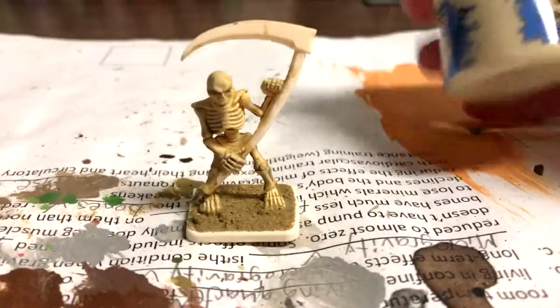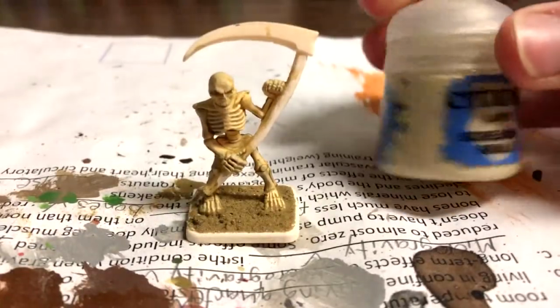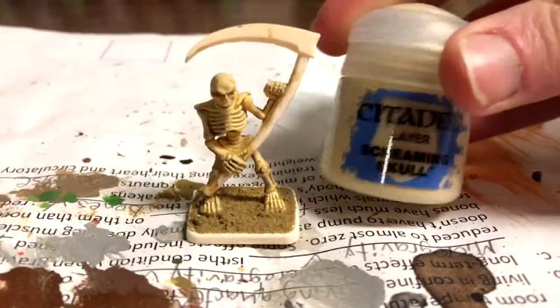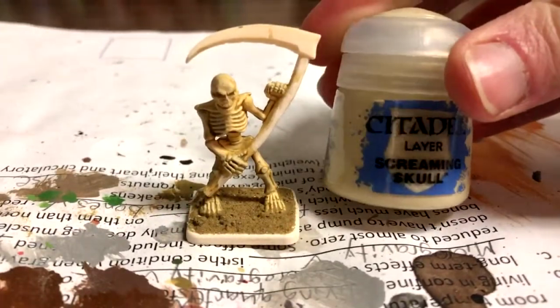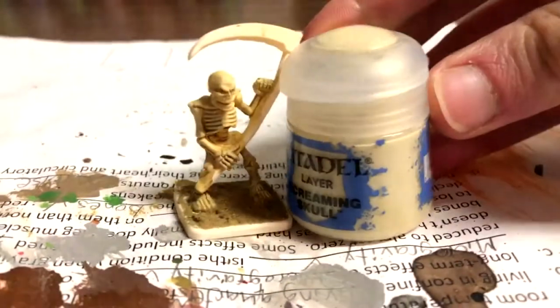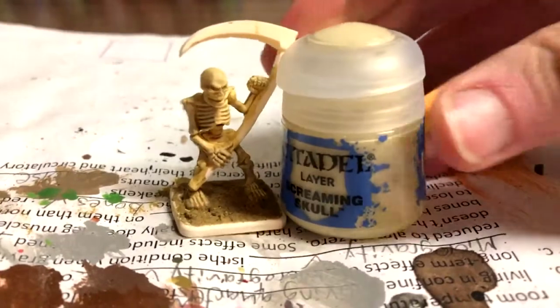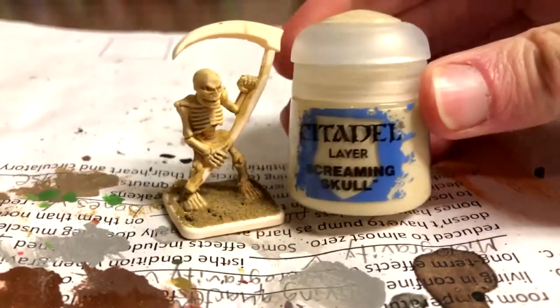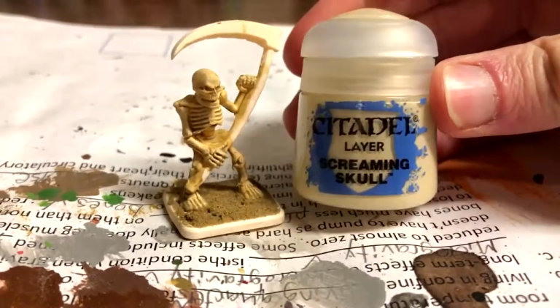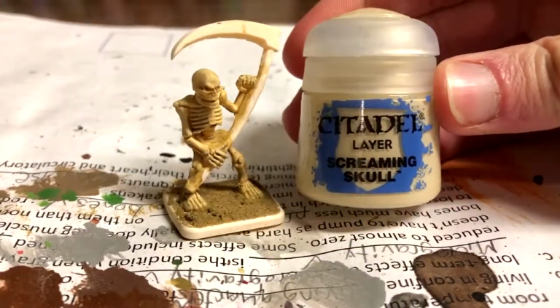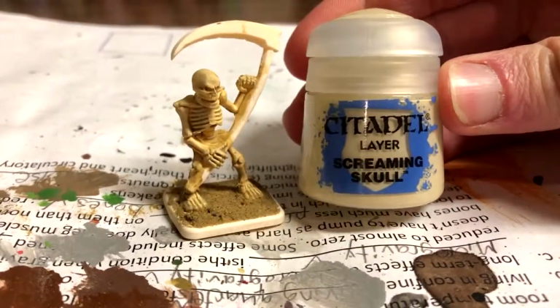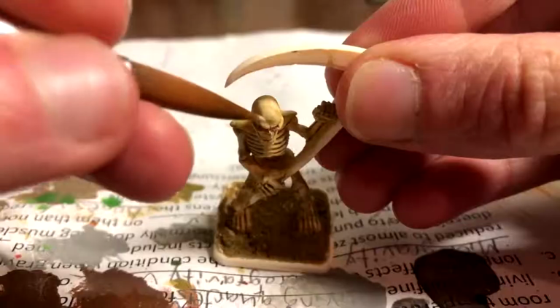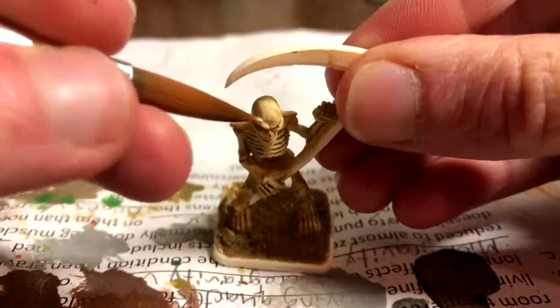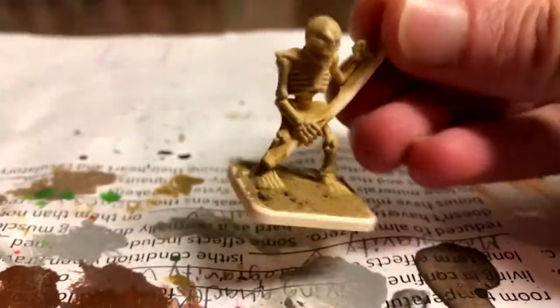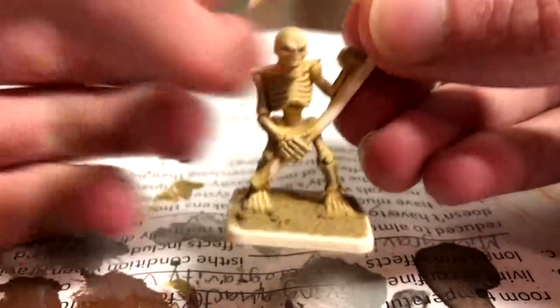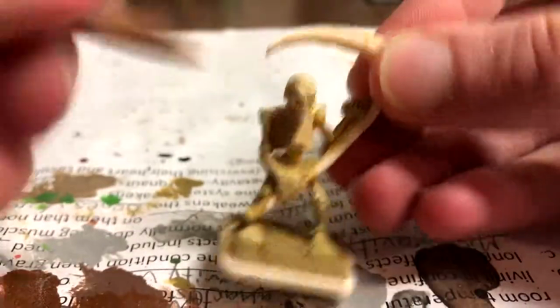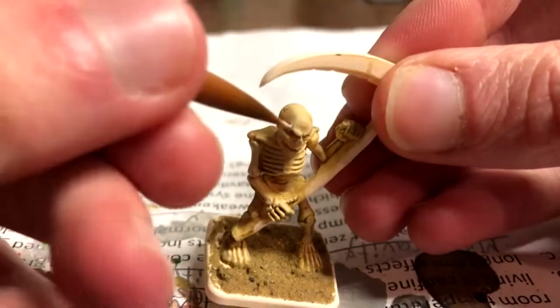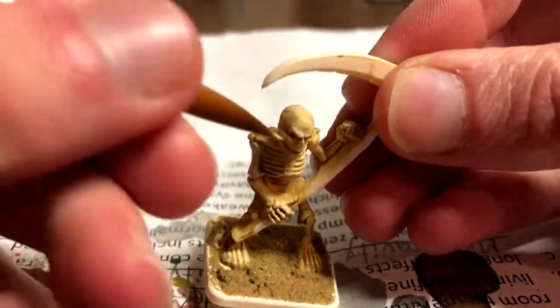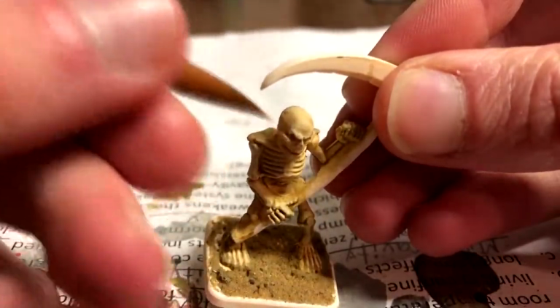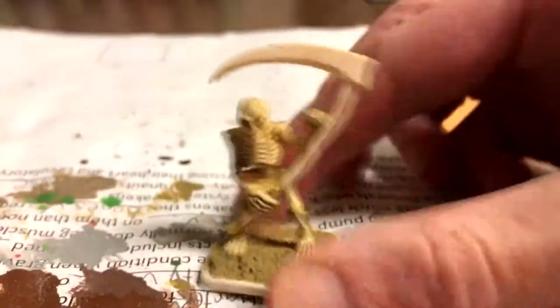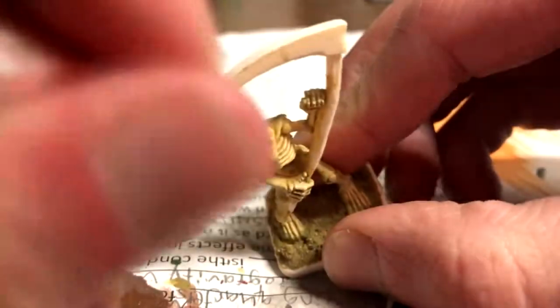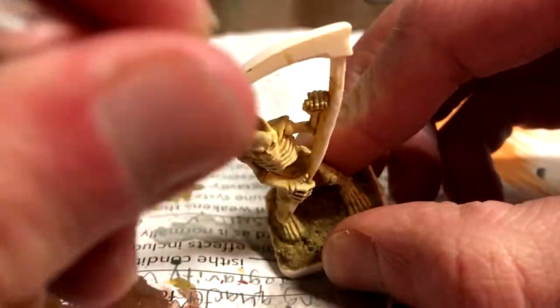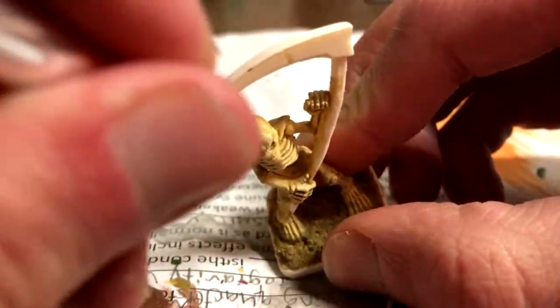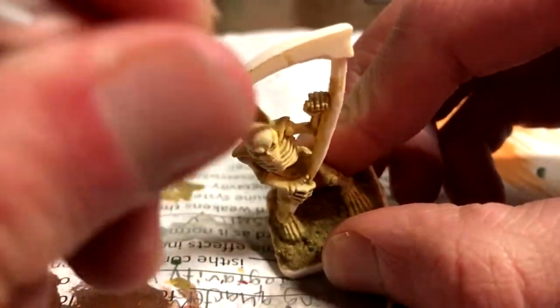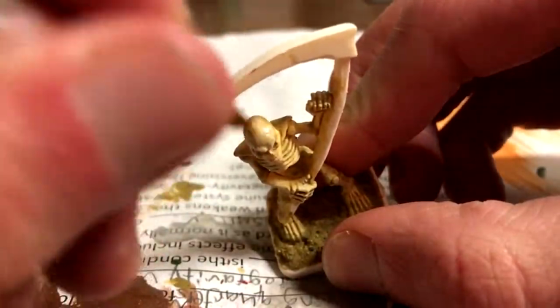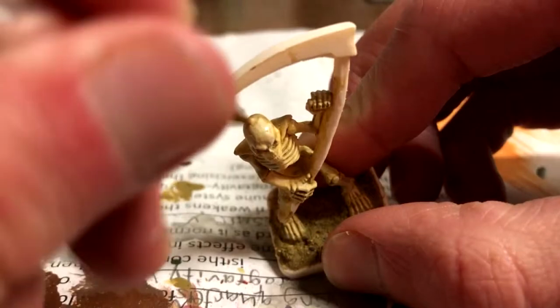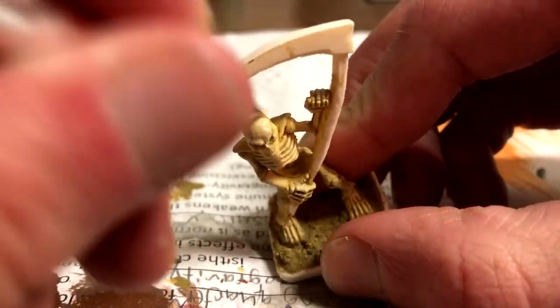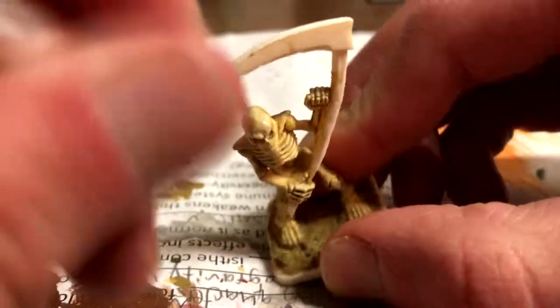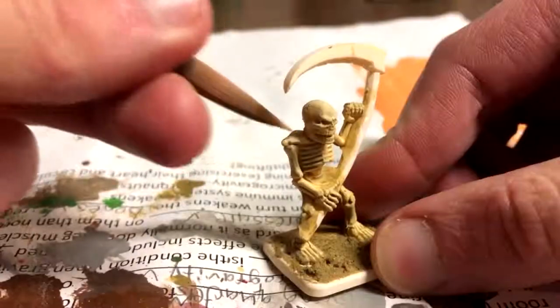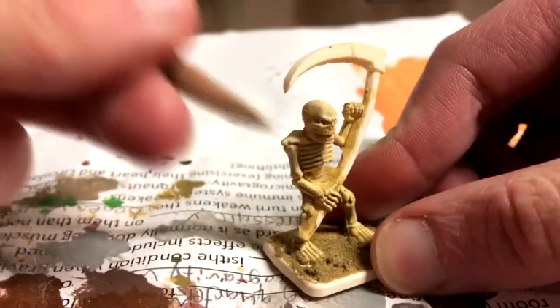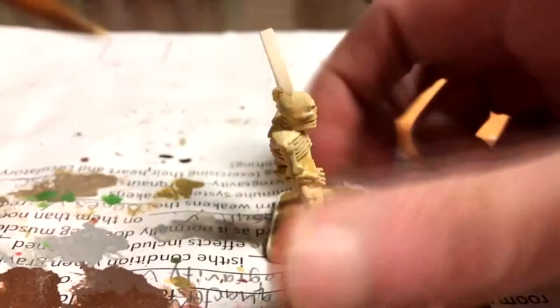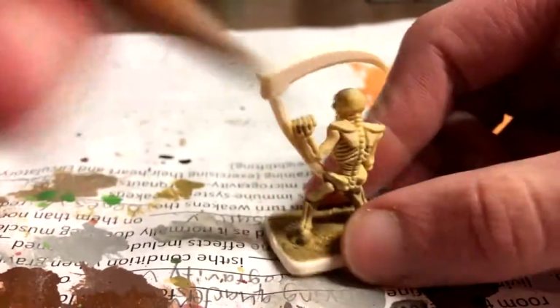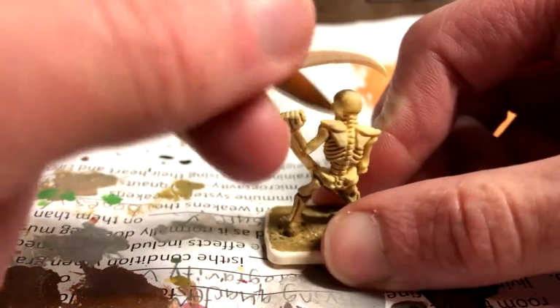After that, Screaming Skull was placed on the most raised areas like the top of the skull, top of the shoulders, and the topmost portions of the arms and the hips.